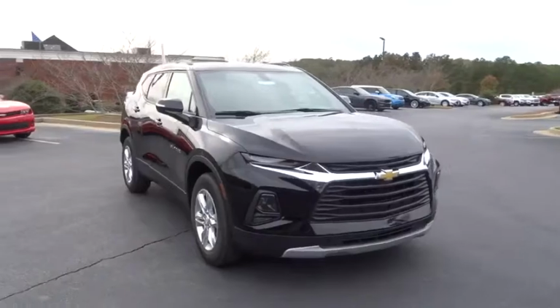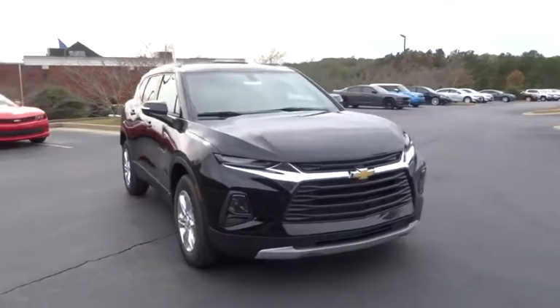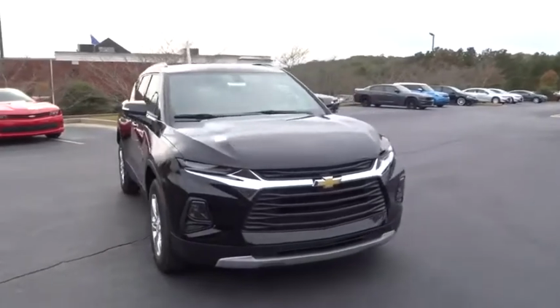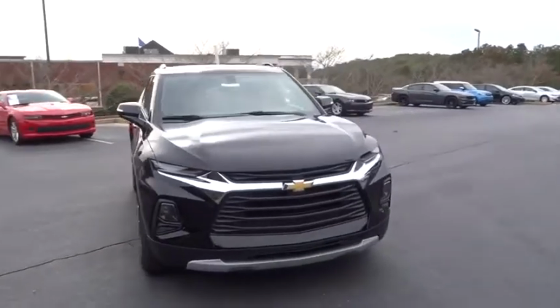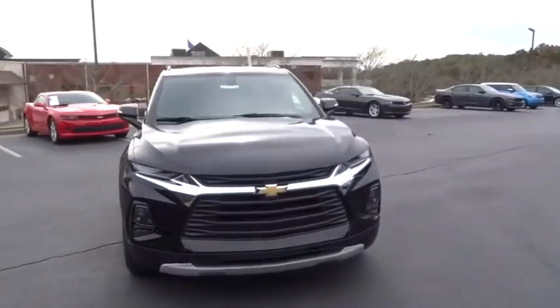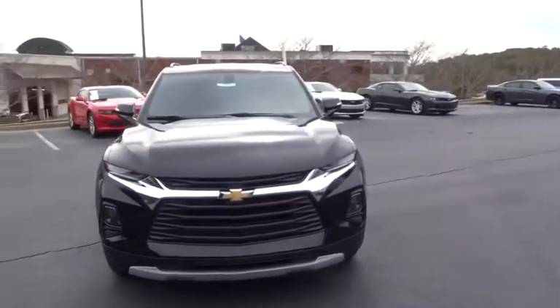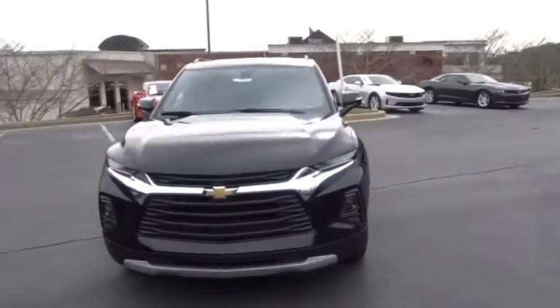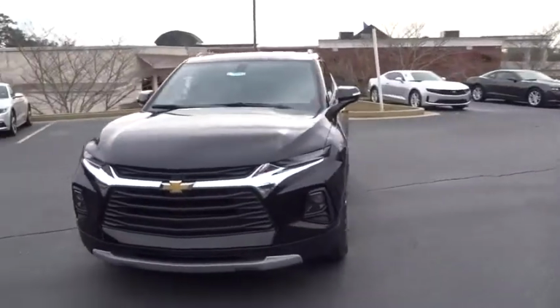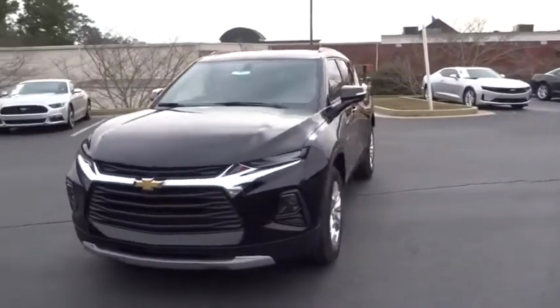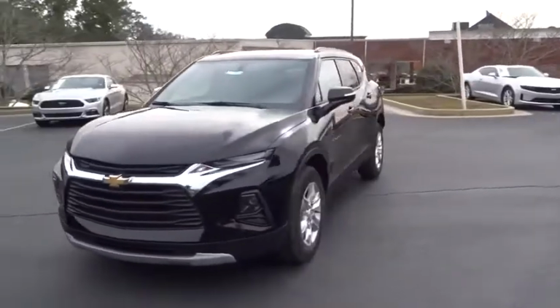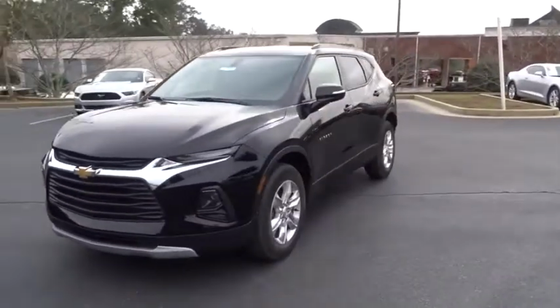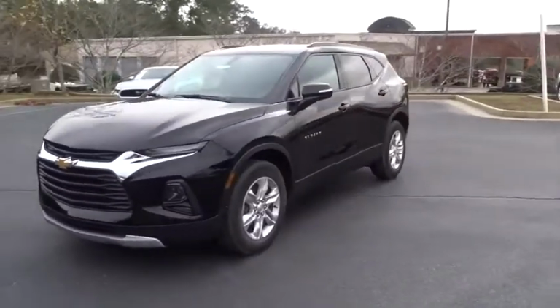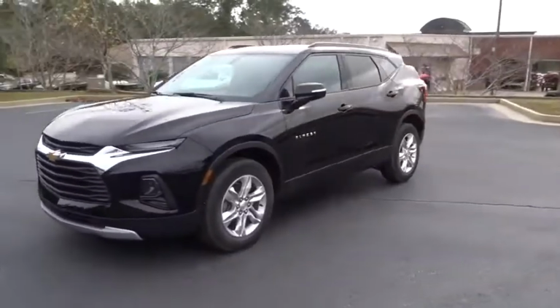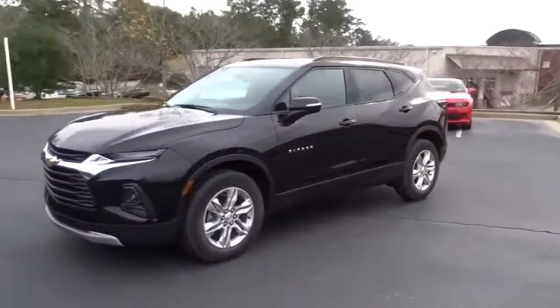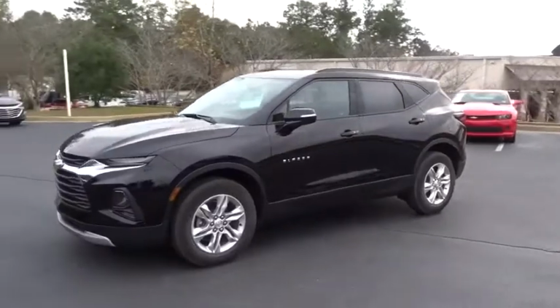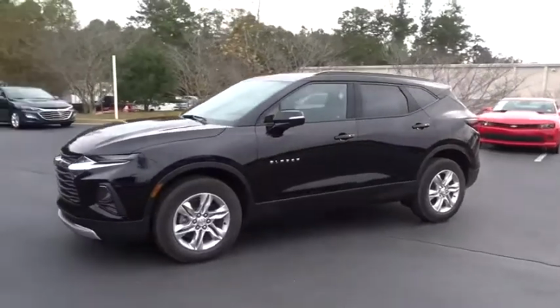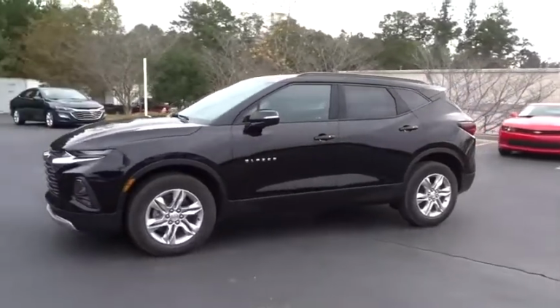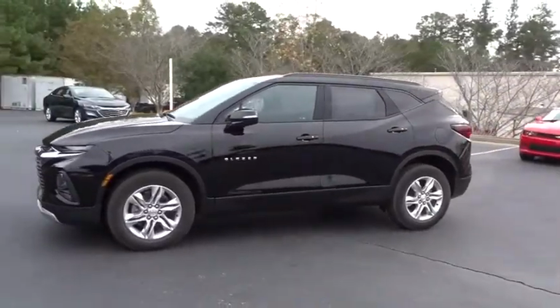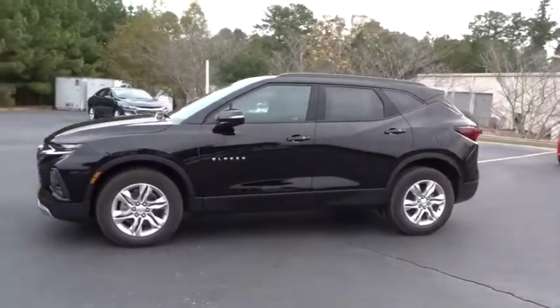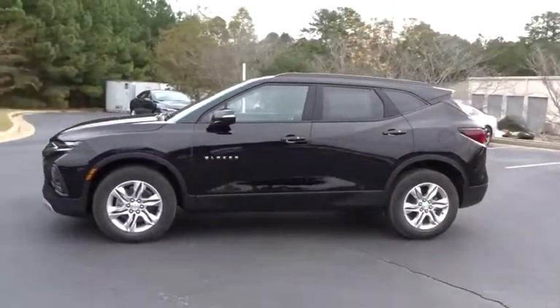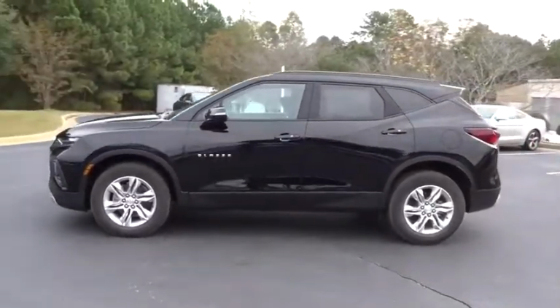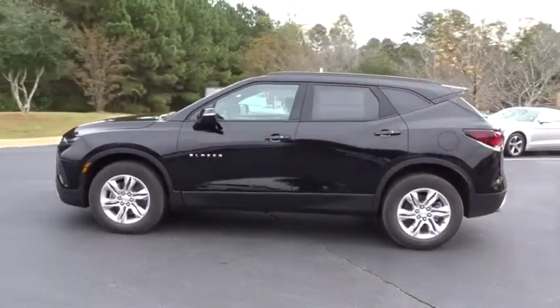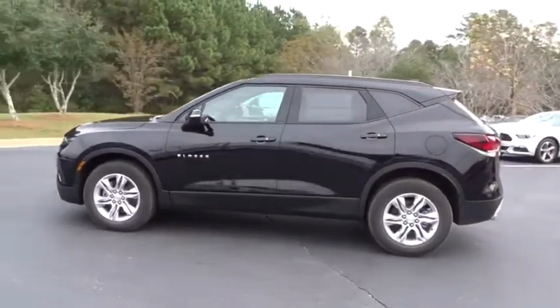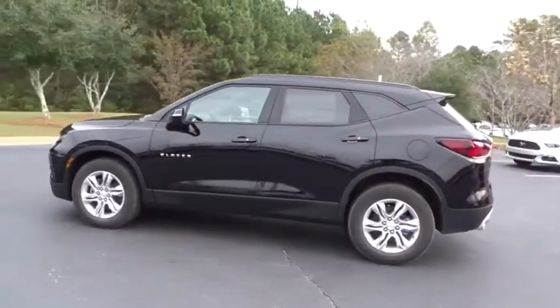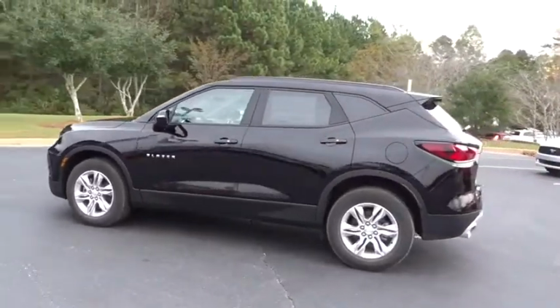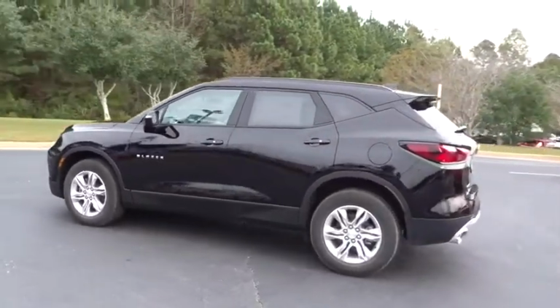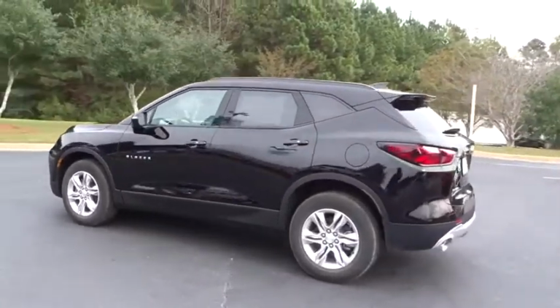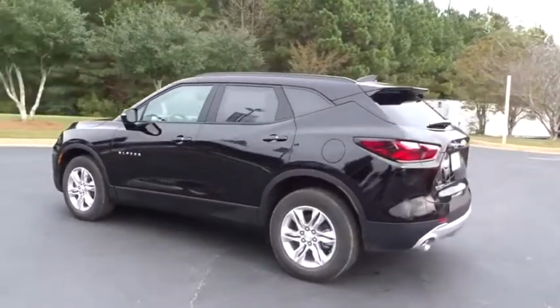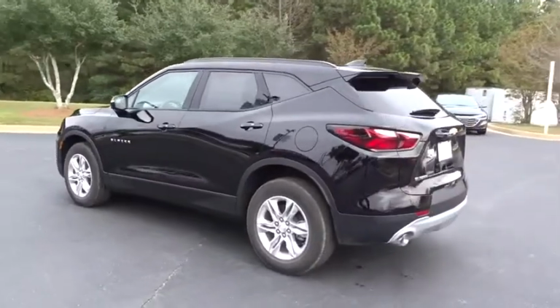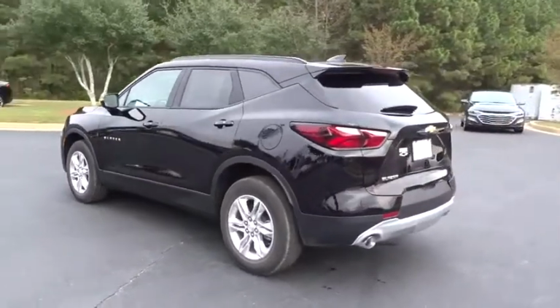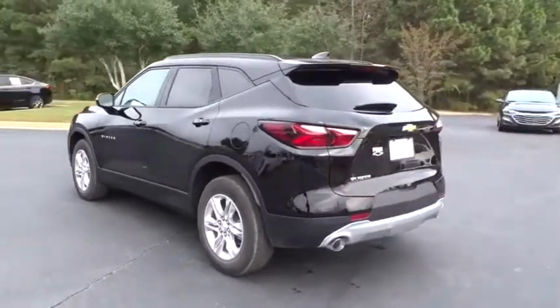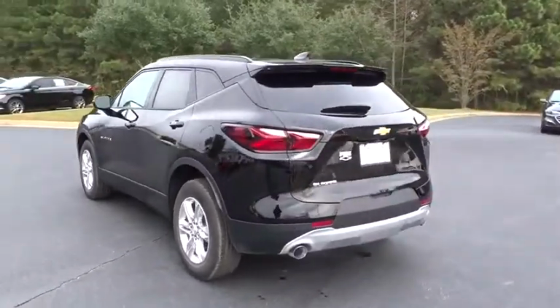Come test drive the 2020 Chevrolet Blazer. The Chevrolet Blazer is fun to drive around town, comfortable to ride in, and decently capable off-road. Here are some of this vehicle's great options.